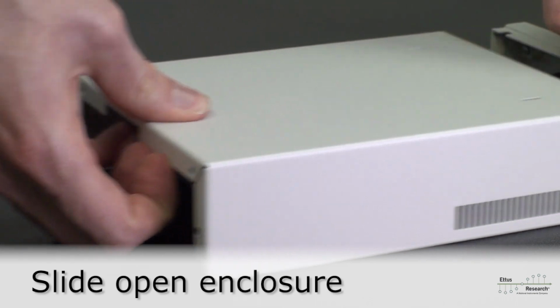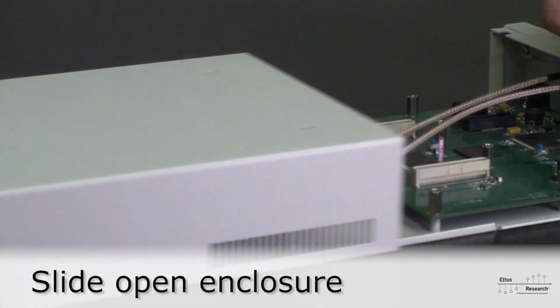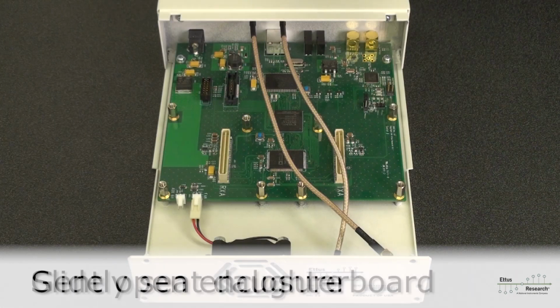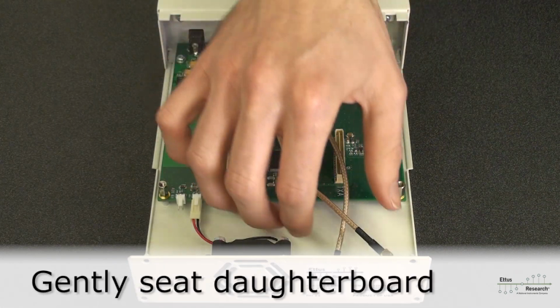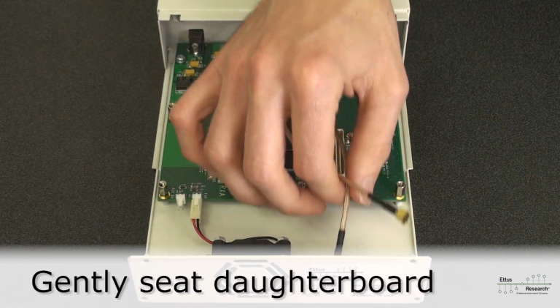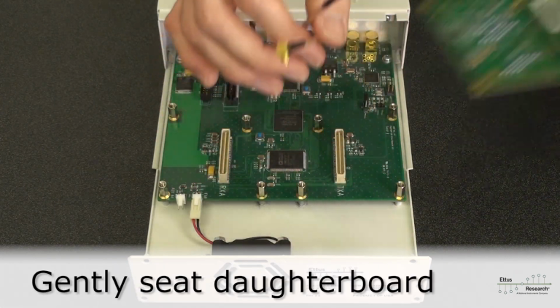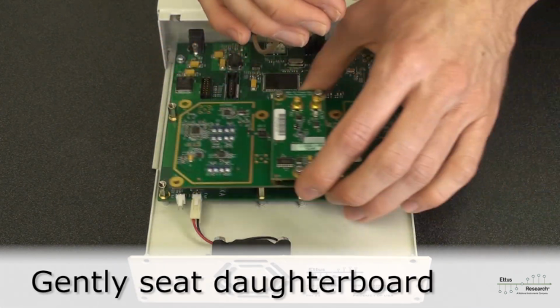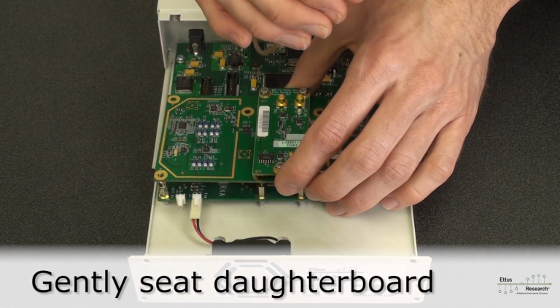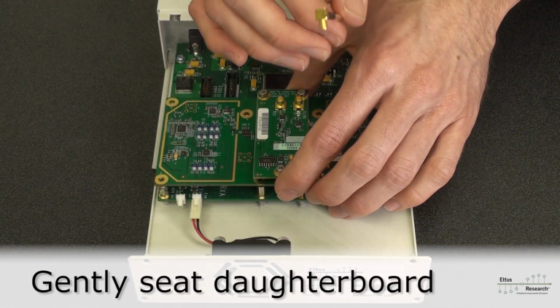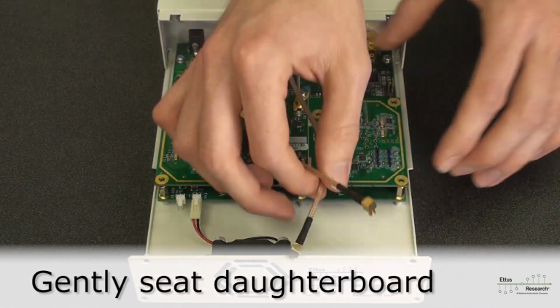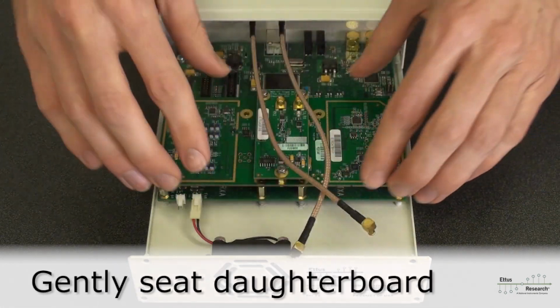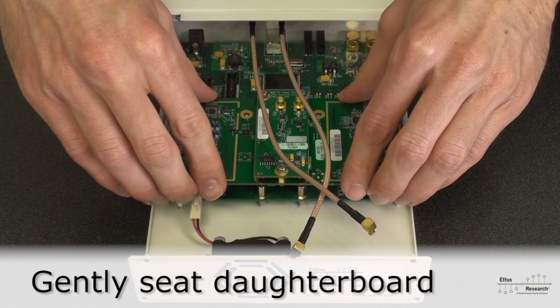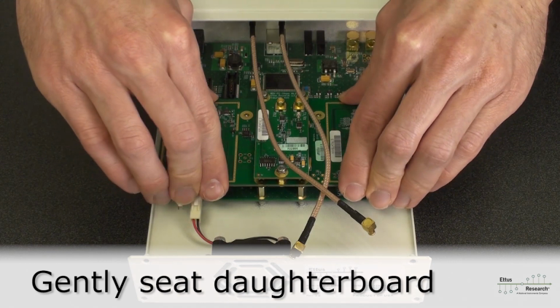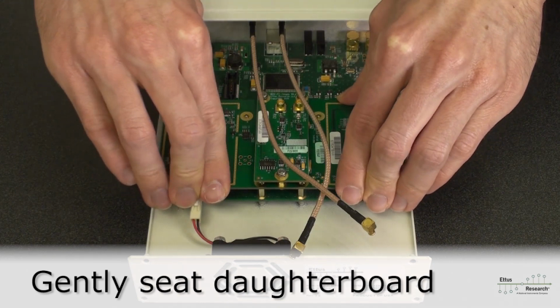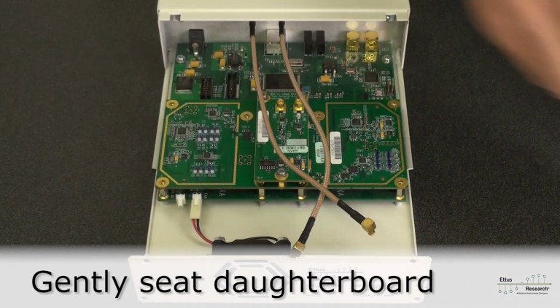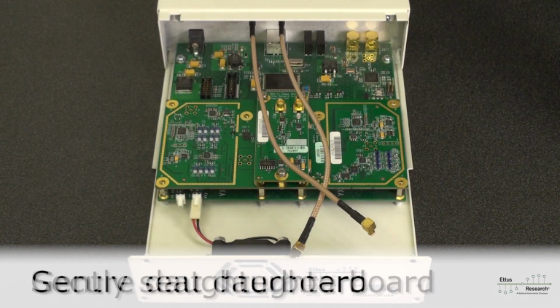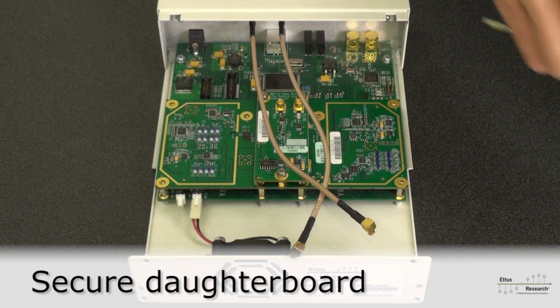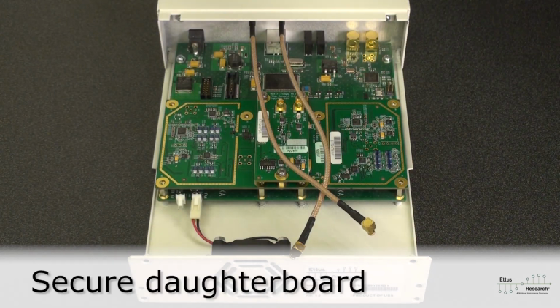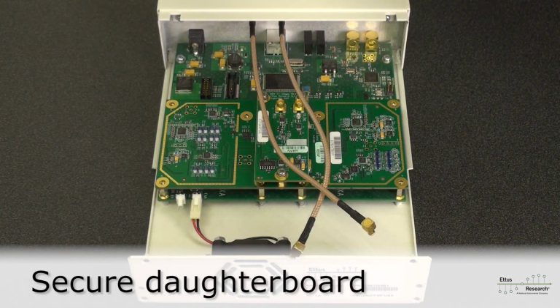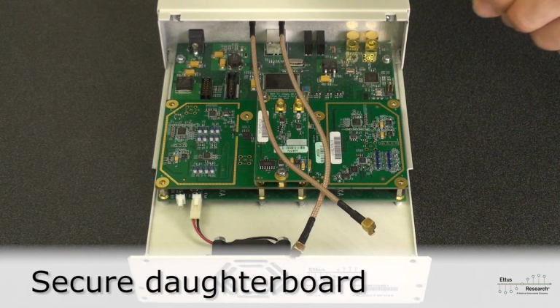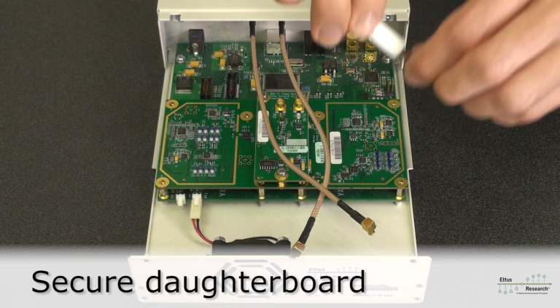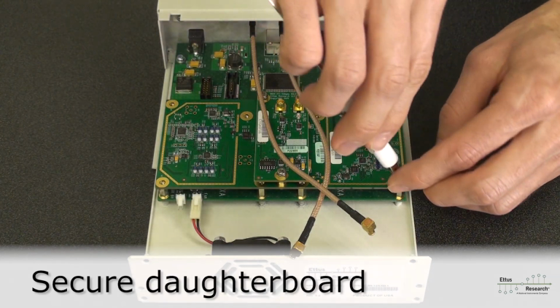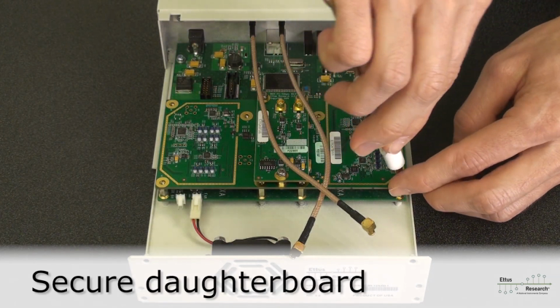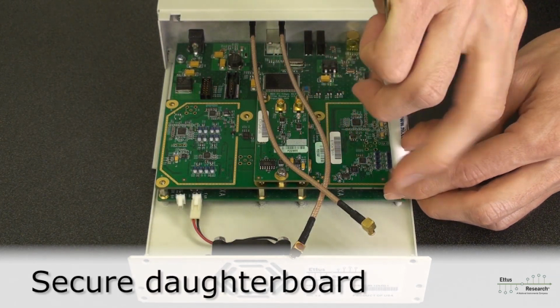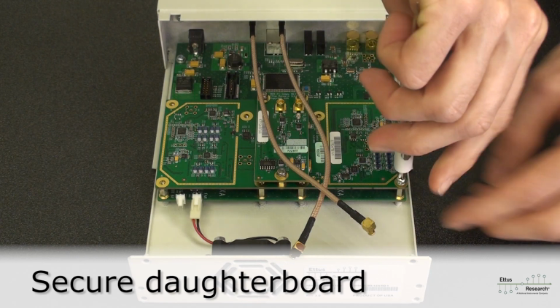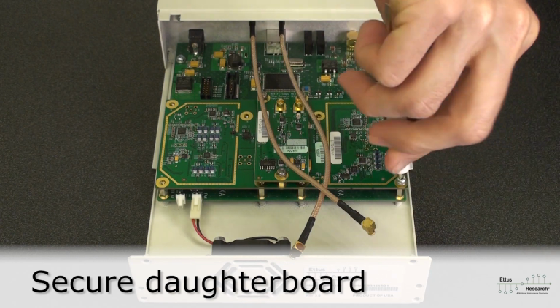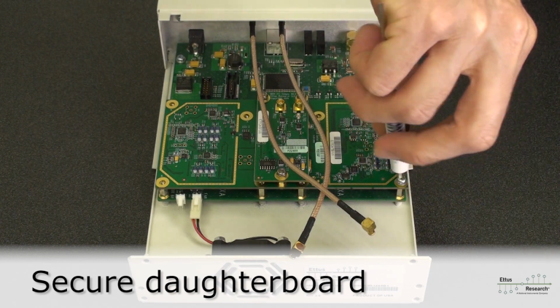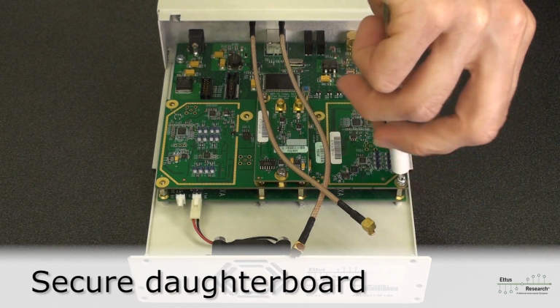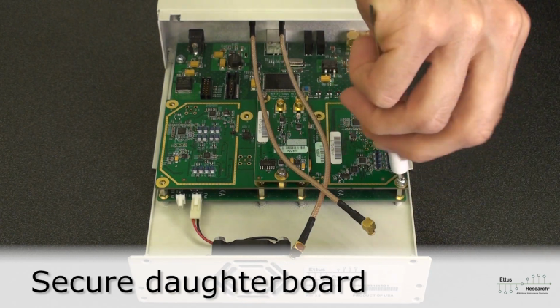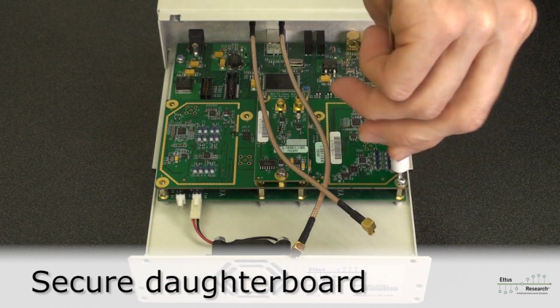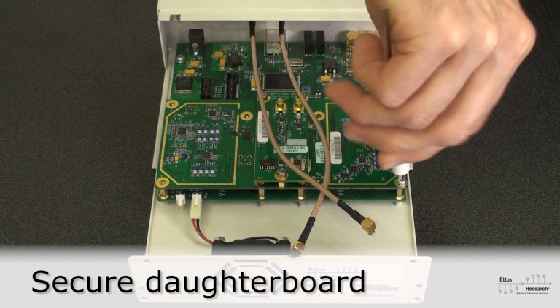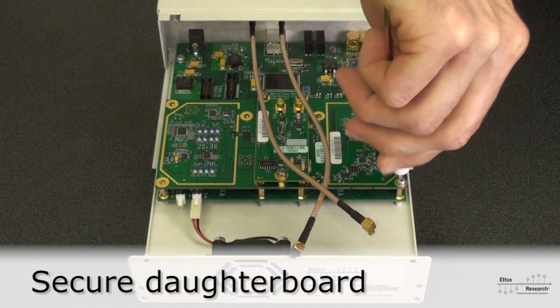Take the daughter board and place it gently in the two white daughter board connectors. Static discharge protection is advised. Next, attach all of the screws to secure the daughter board, thereby ensuring it is well grounded at all of the standoffs.